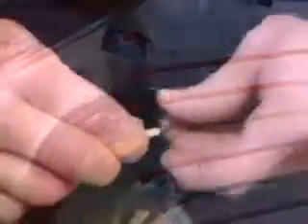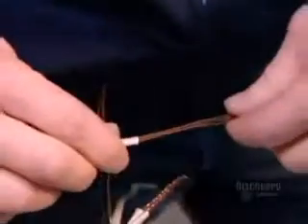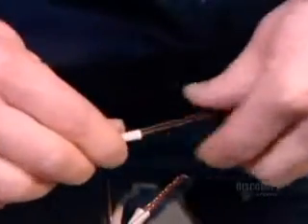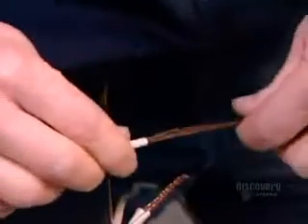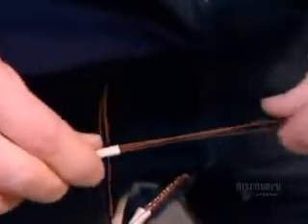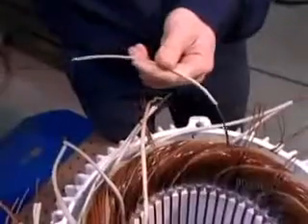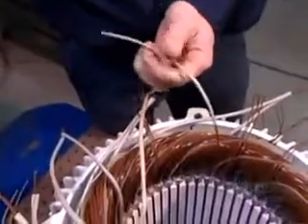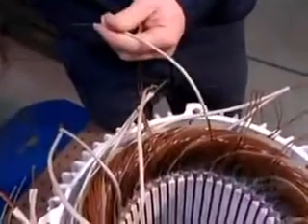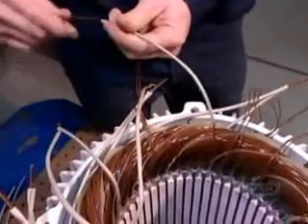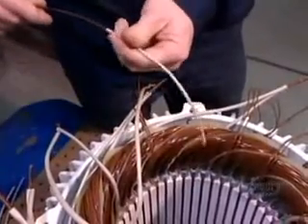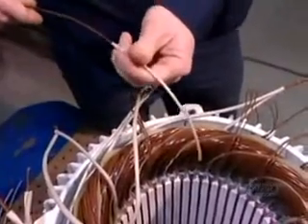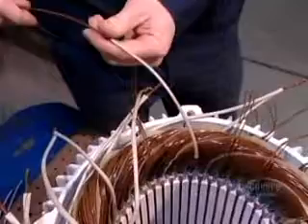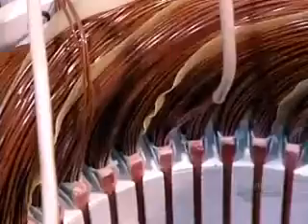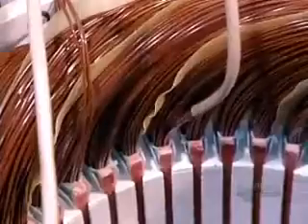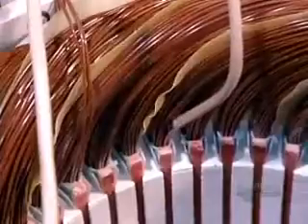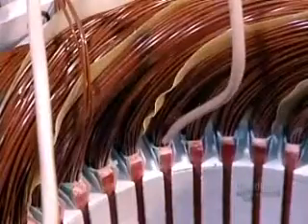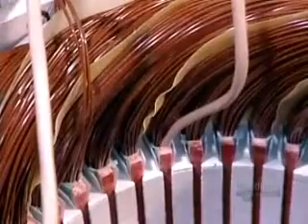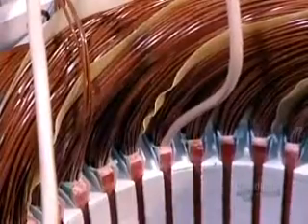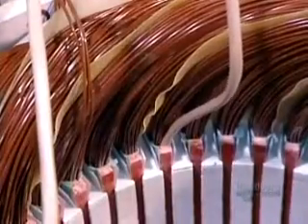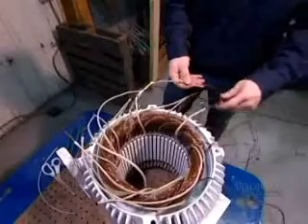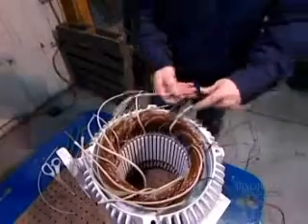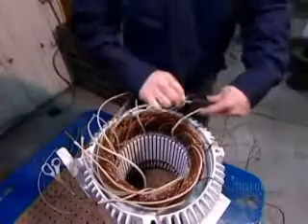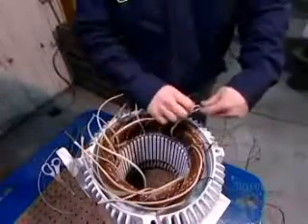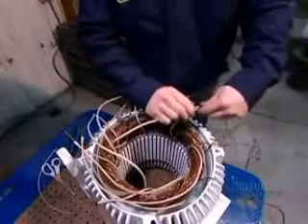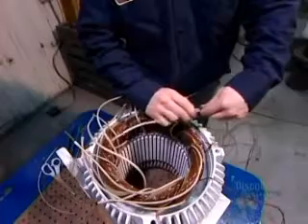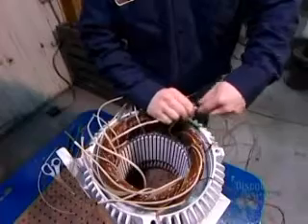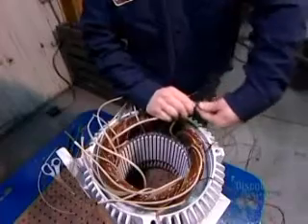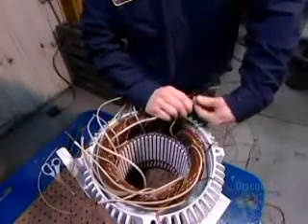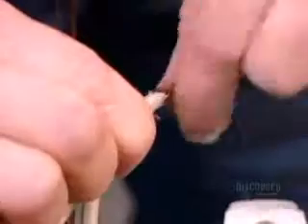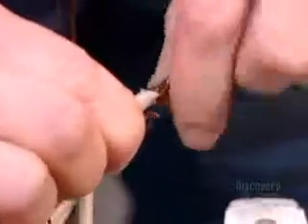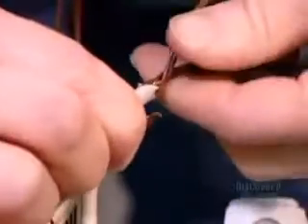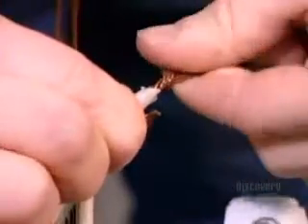Once all the coils are inserted and insulated, workers begin preparing the connection. They slip an acrylic insulation sleeve over both ends of each coil — 13 coils, 26 ends.